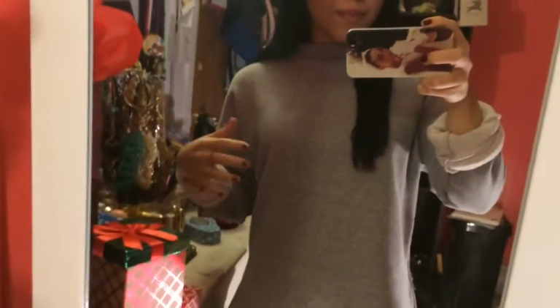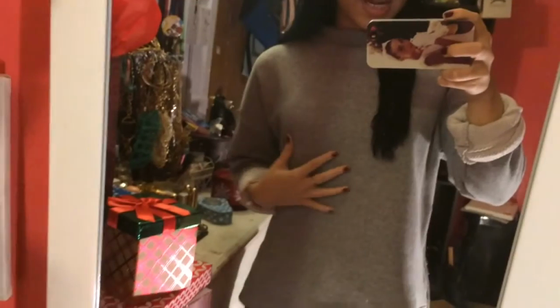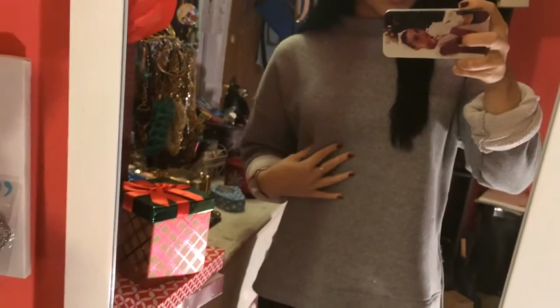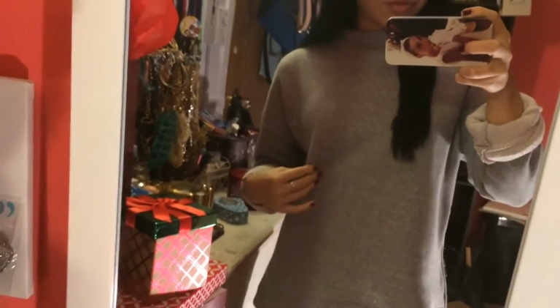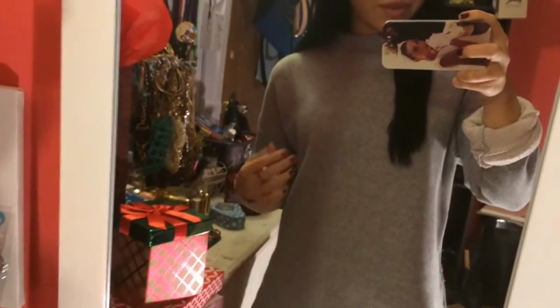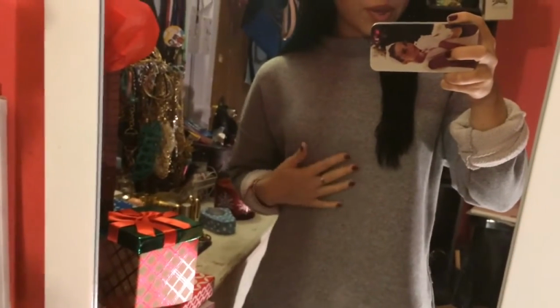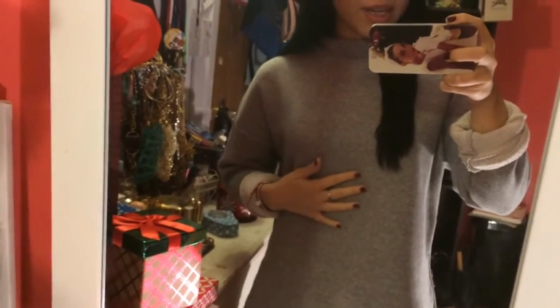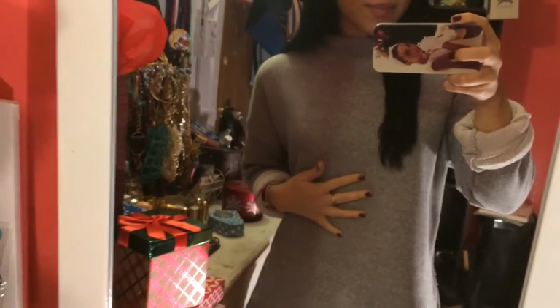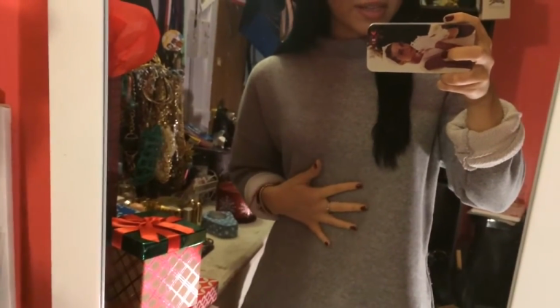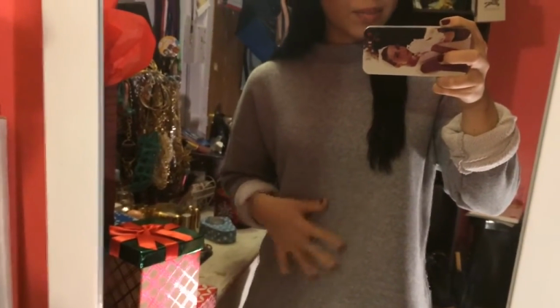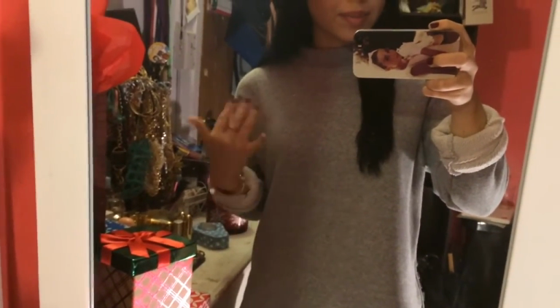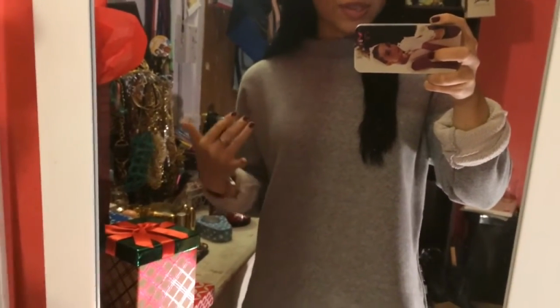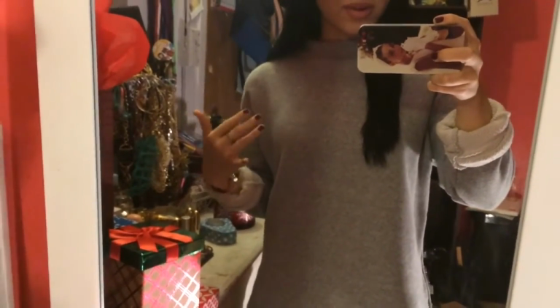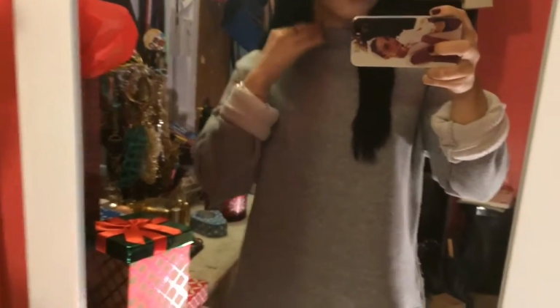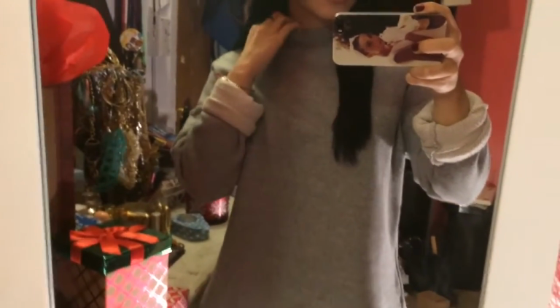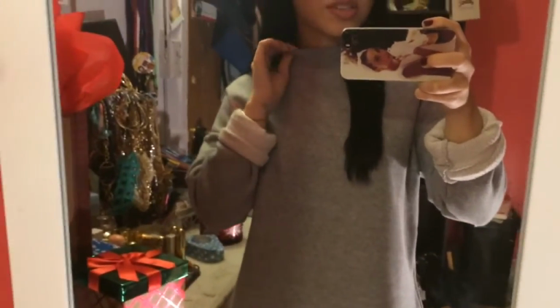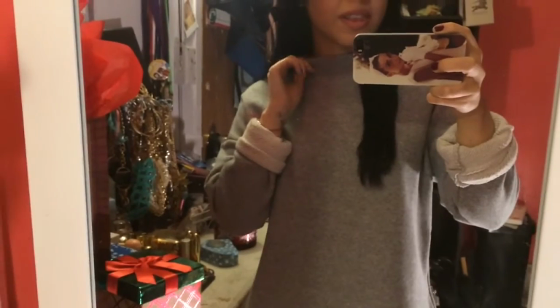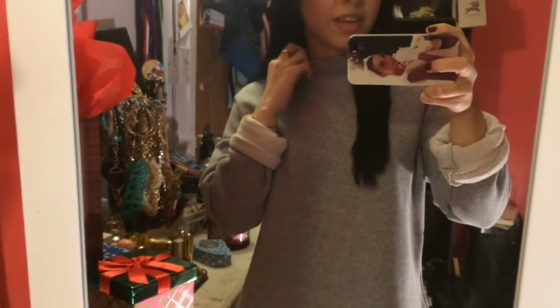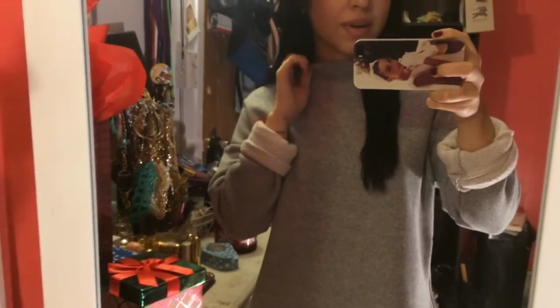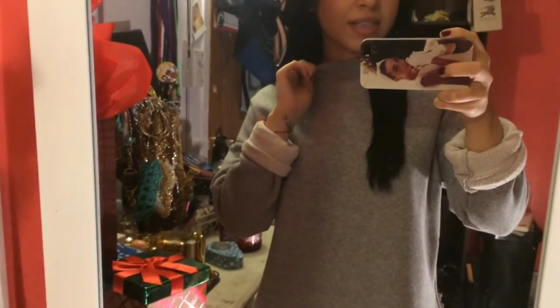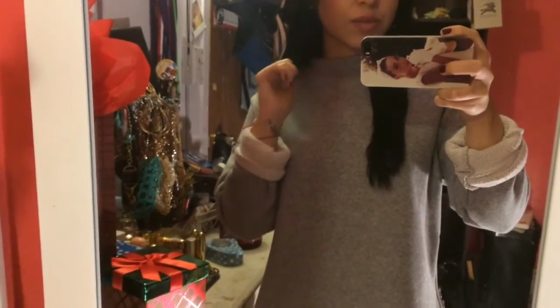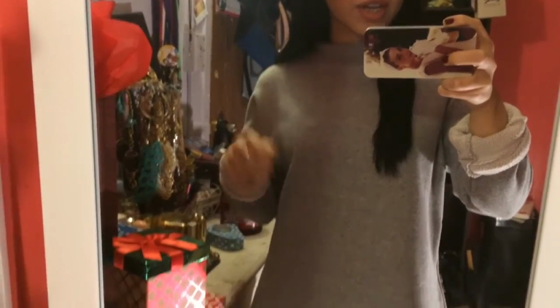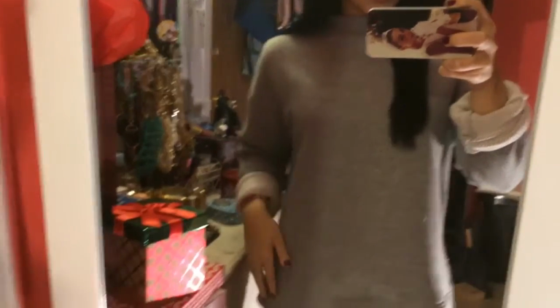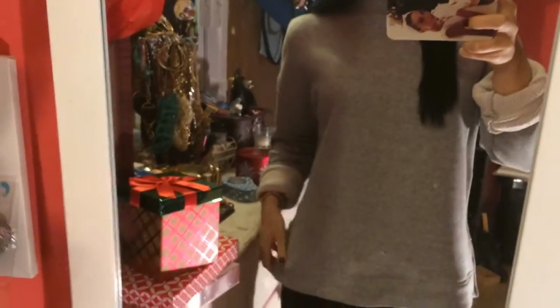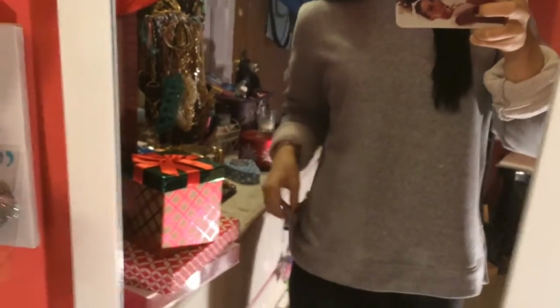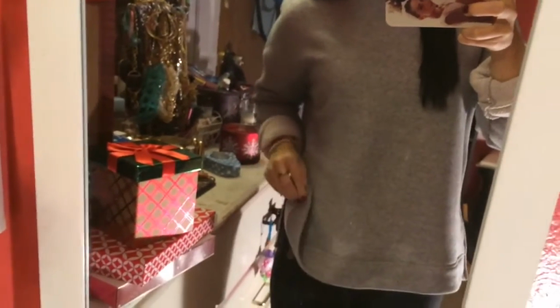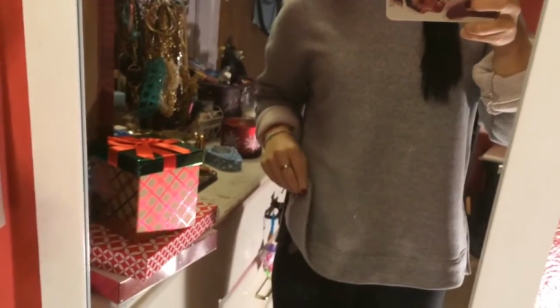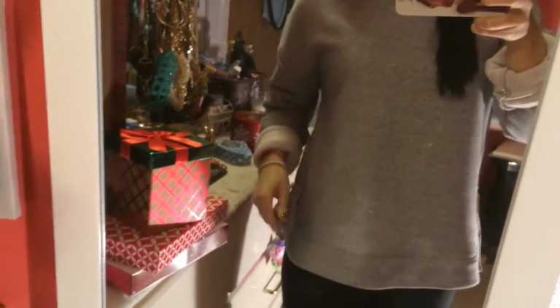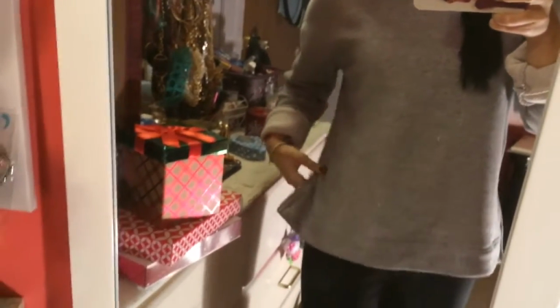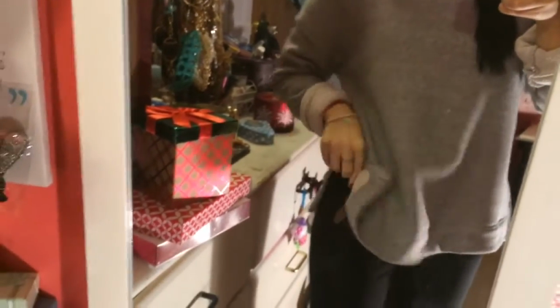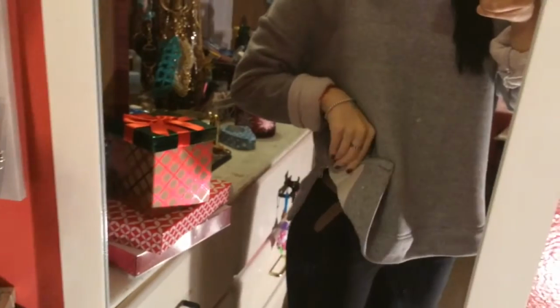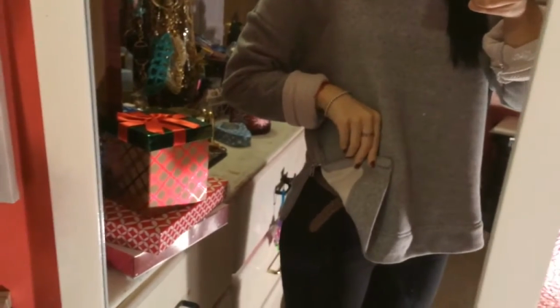My top is from Forever 21. I got it back in the summer but I'm sure they still have it. It's just this thick mock neck sweater. I got it up a size in a small.